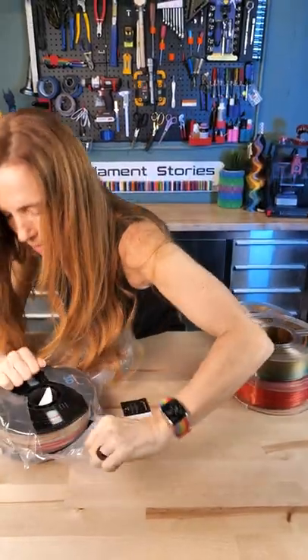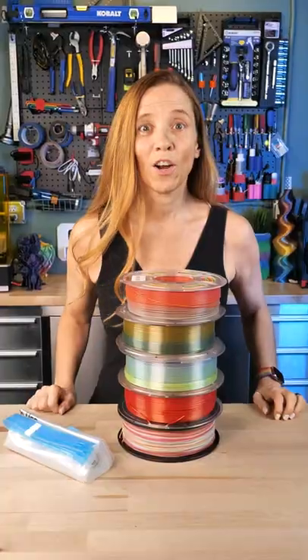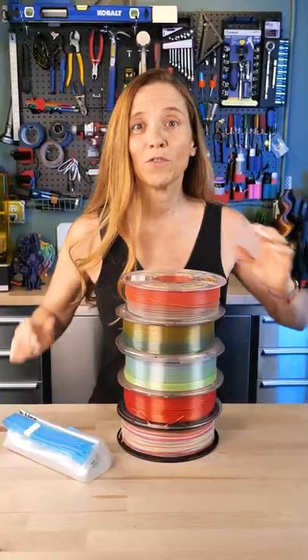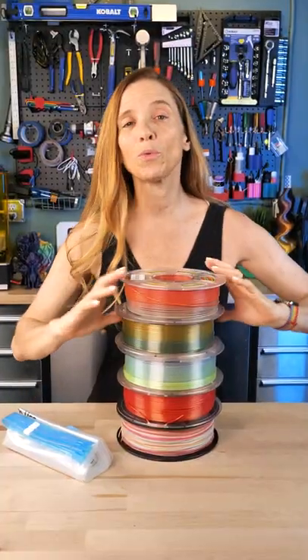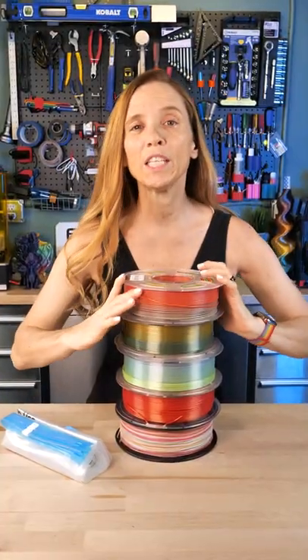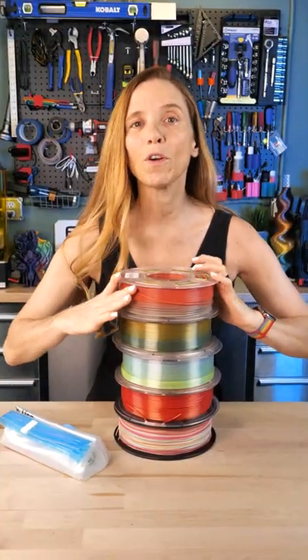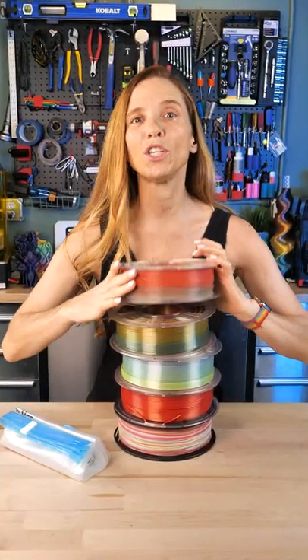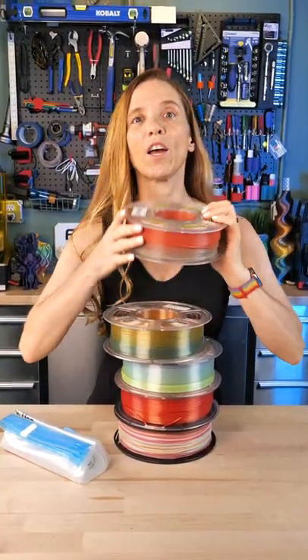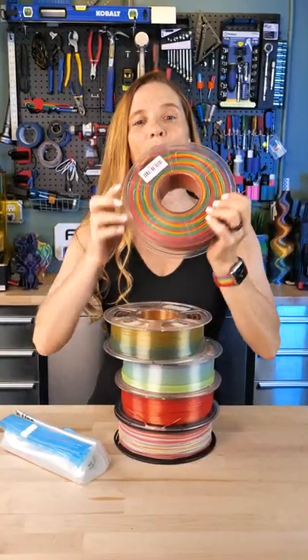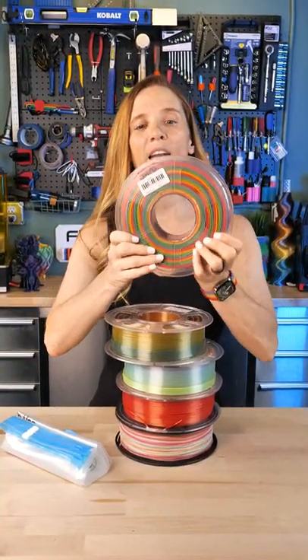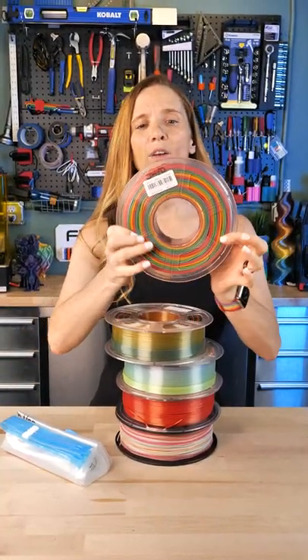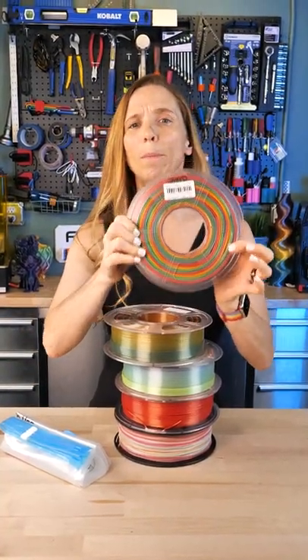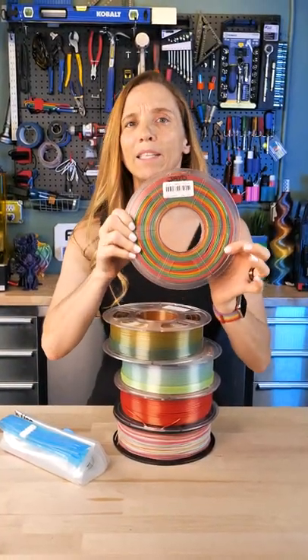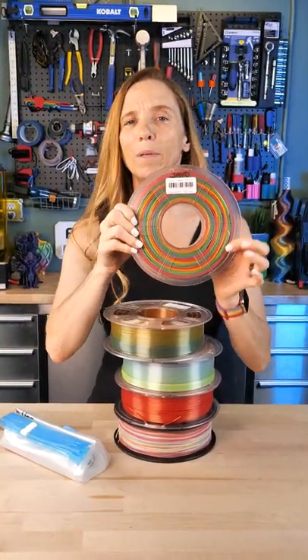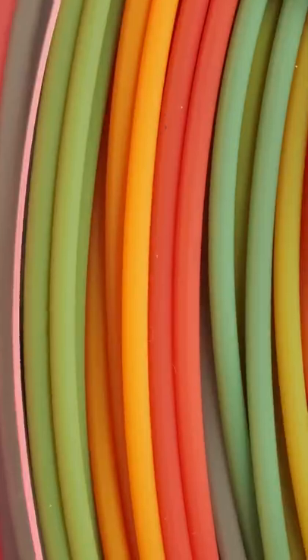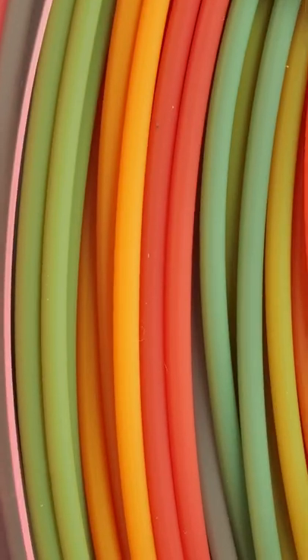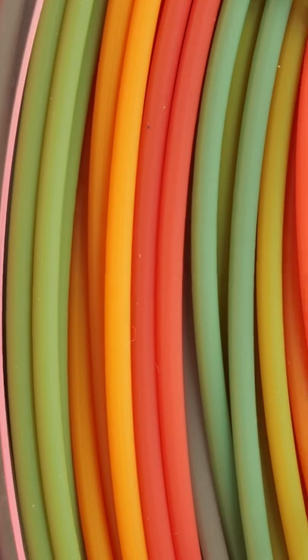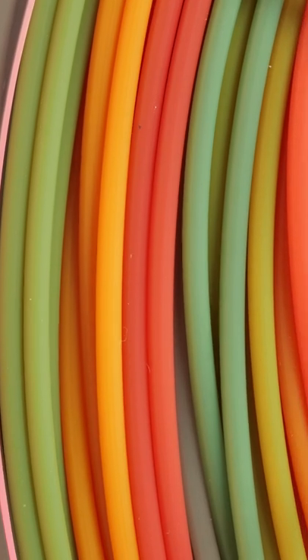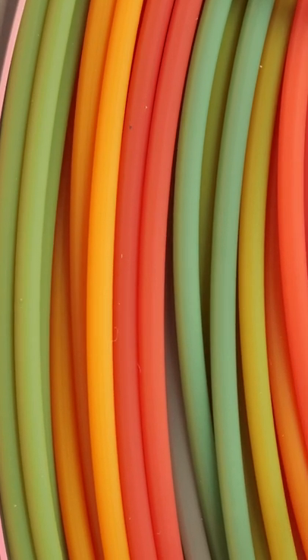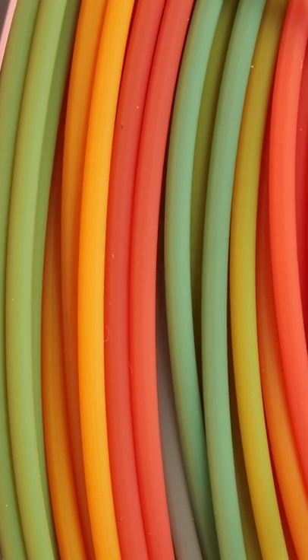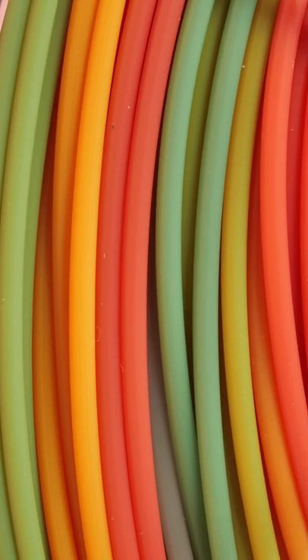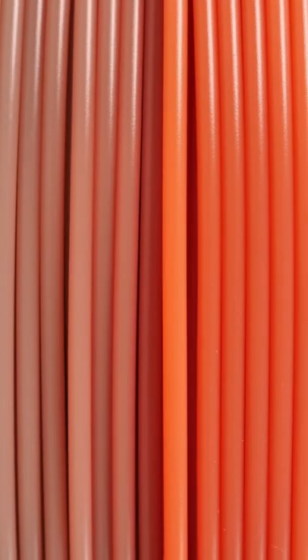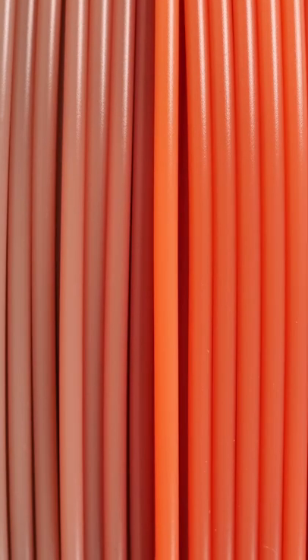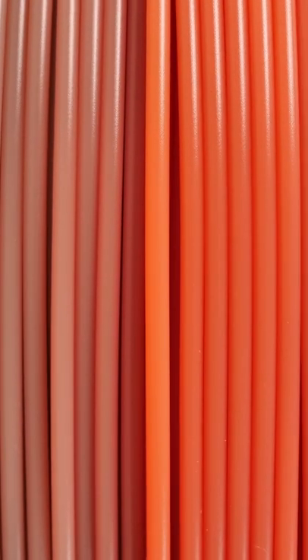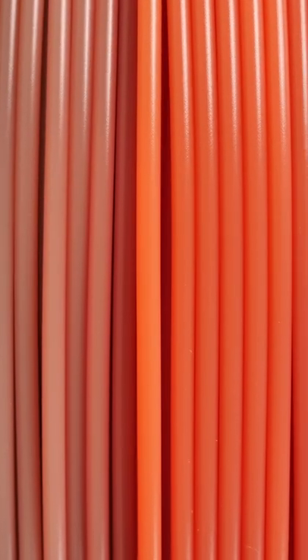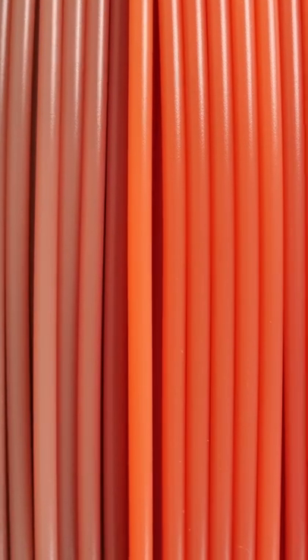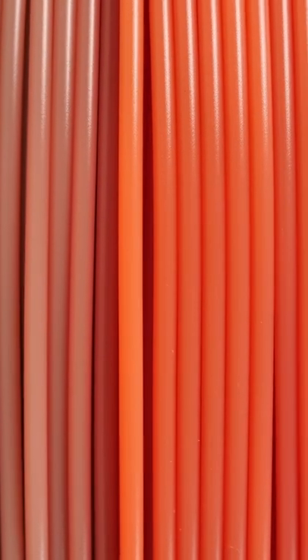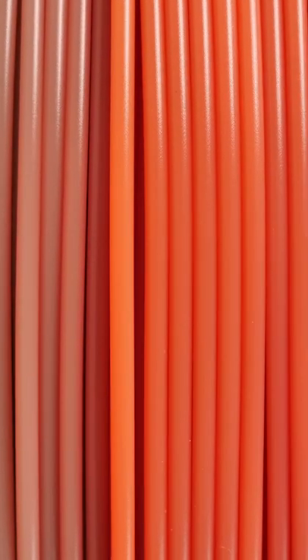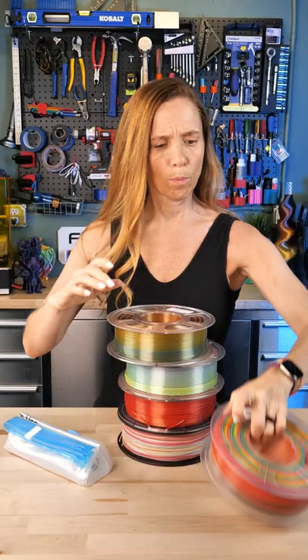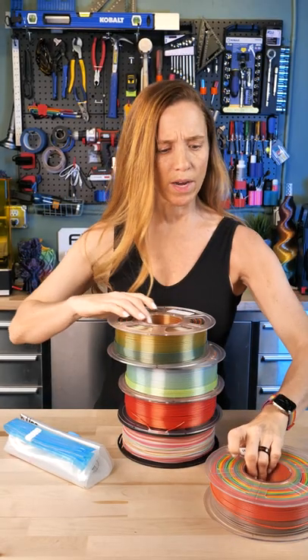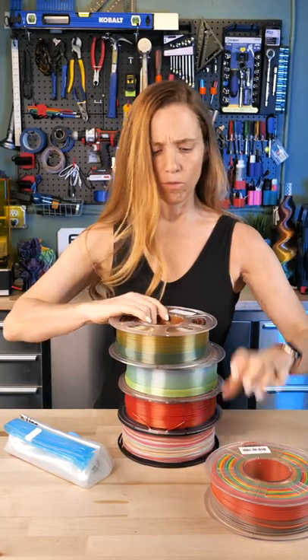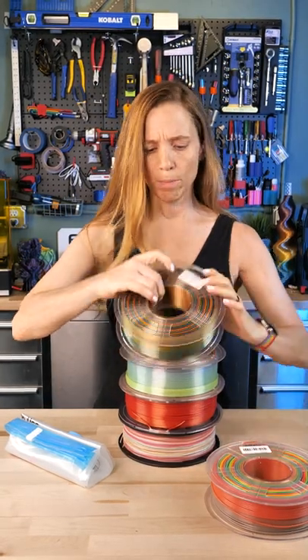This first one is from J.O. and it's called Rainbow One. It reminds me of red, green, and yellow peppers — sort of a bright rainbow.